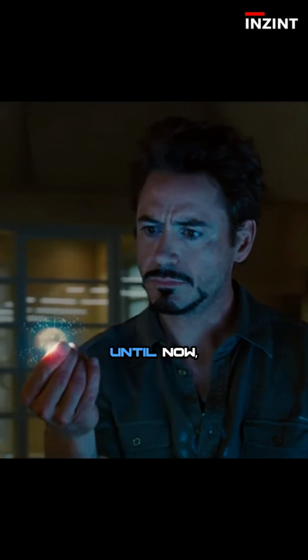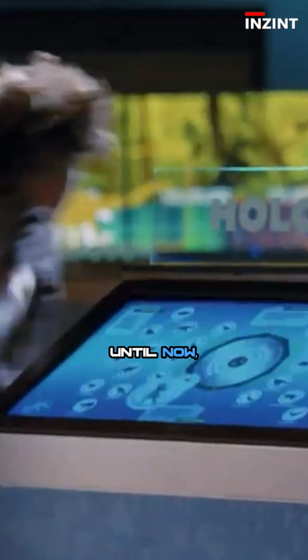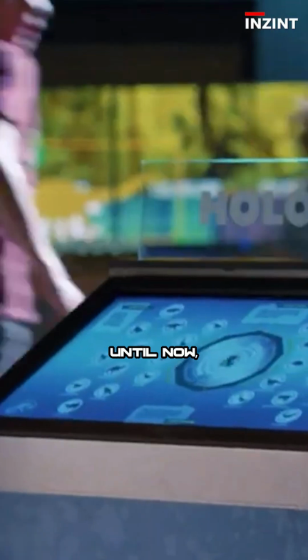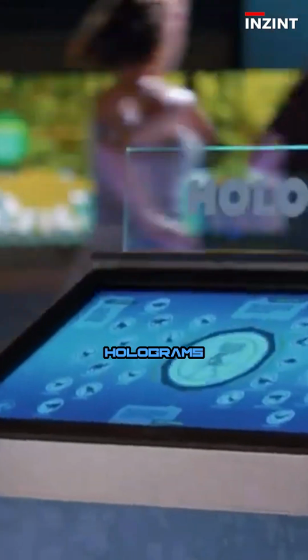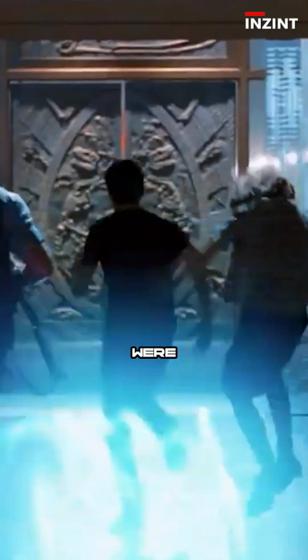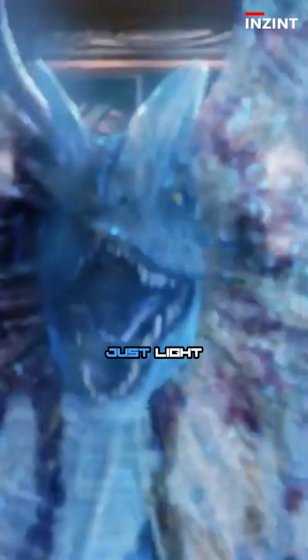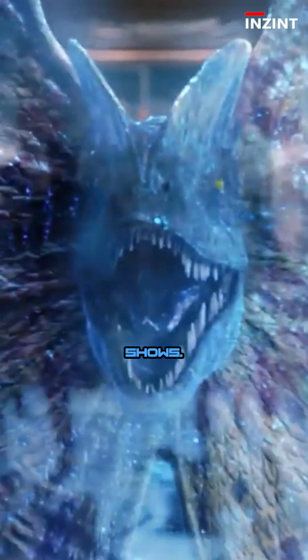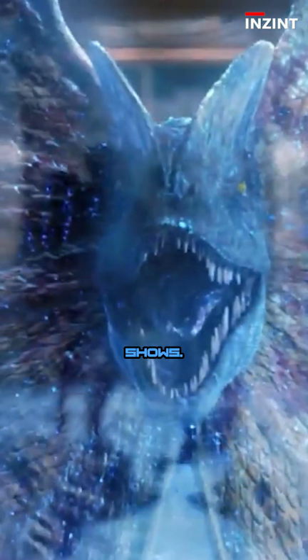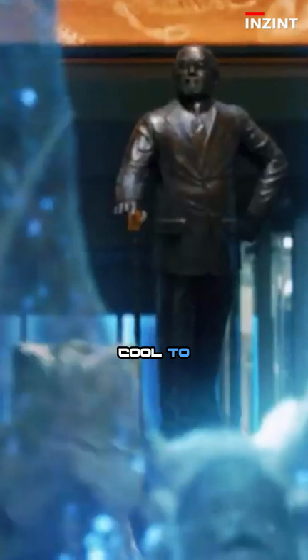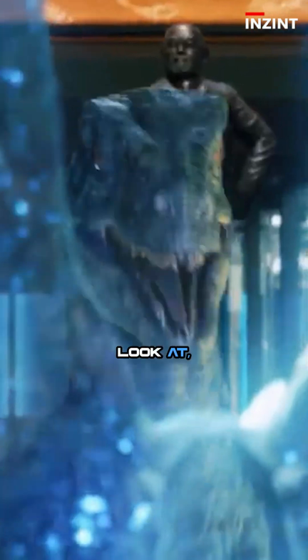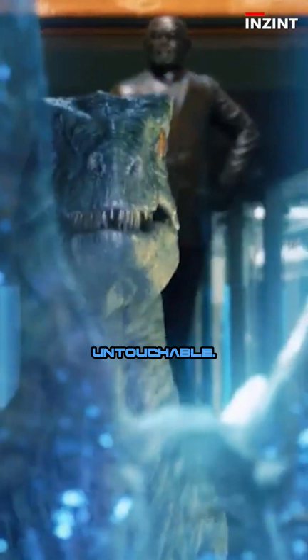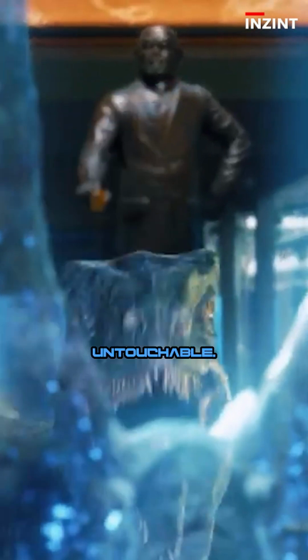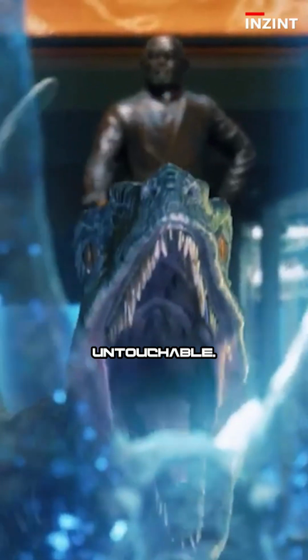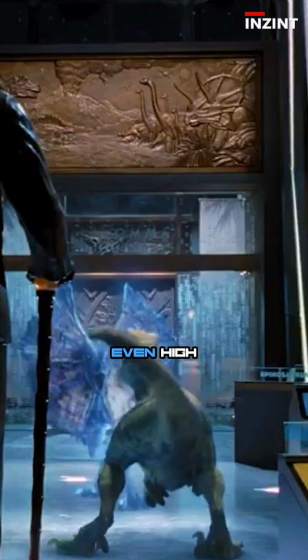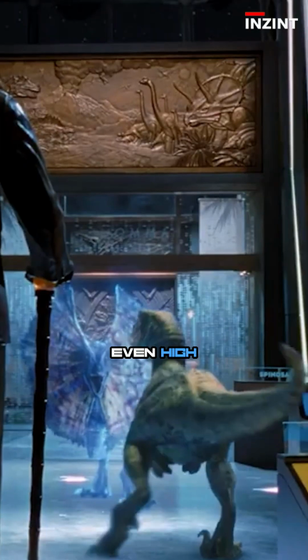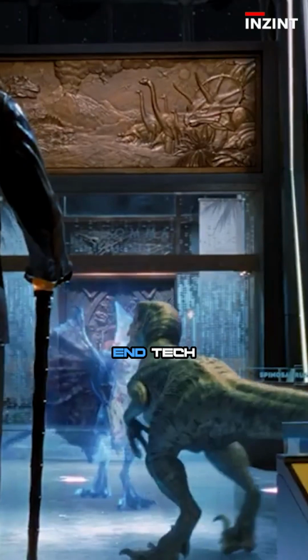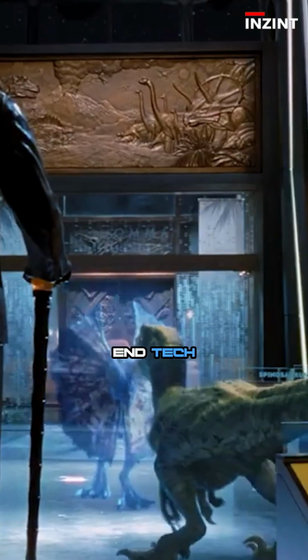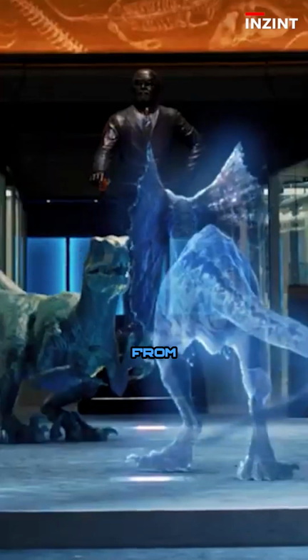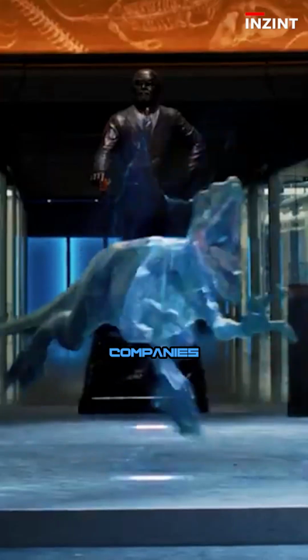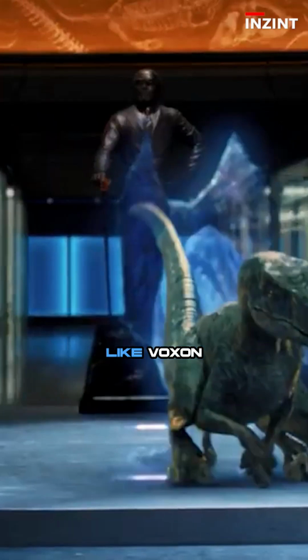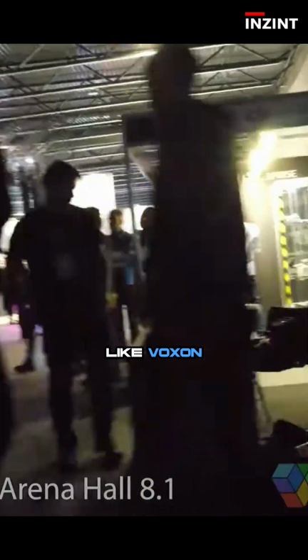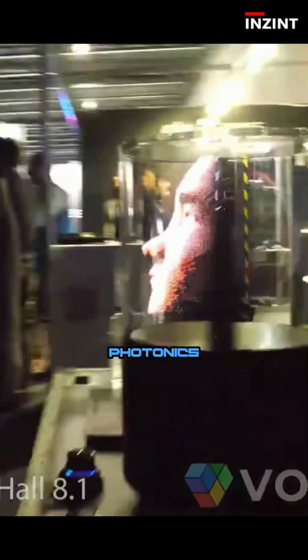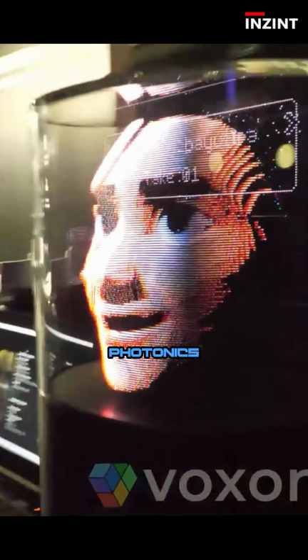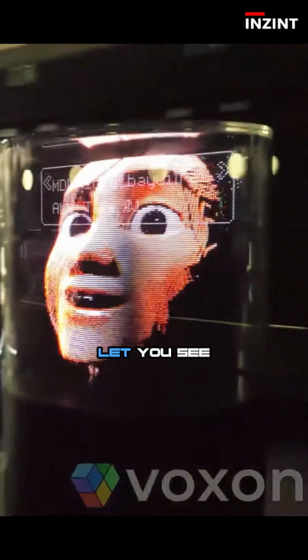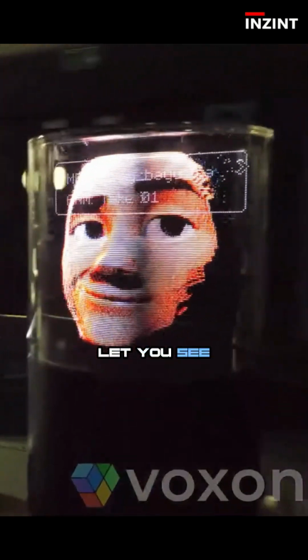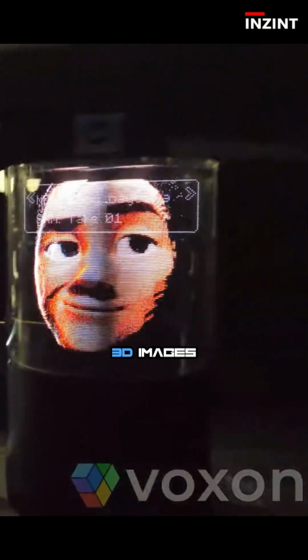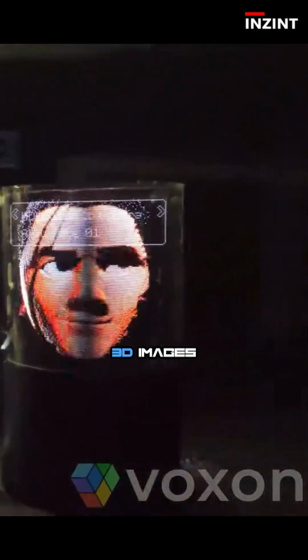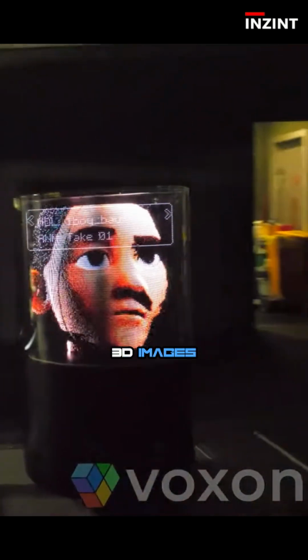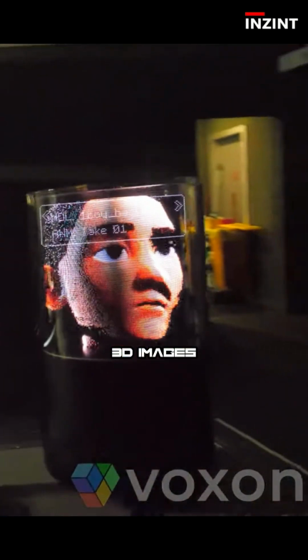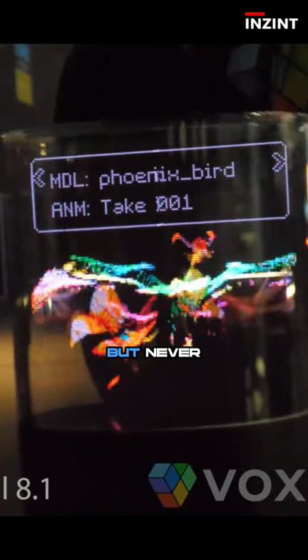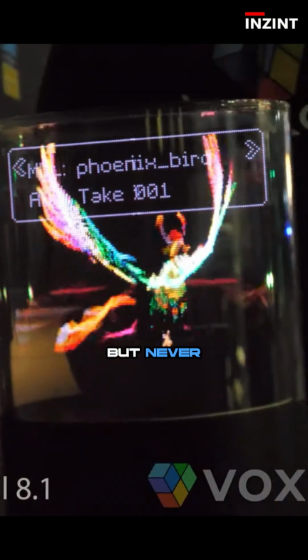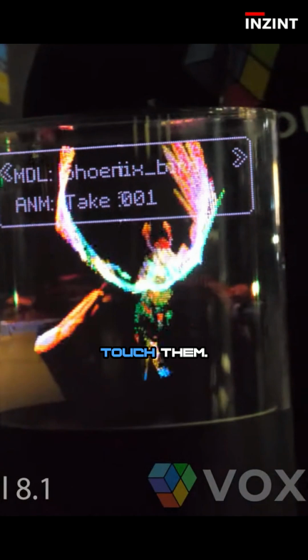Until now, holograms were just light shows — cool to look at but untouchable. Even high-end tech from companies like Vox and Photonics let you see 3D images but never touch them.